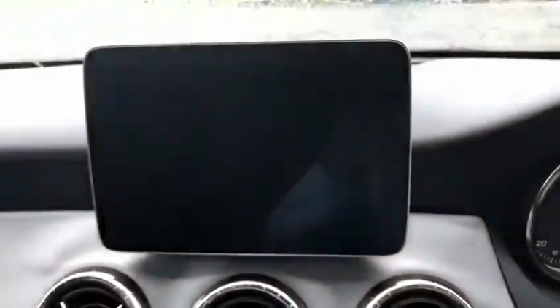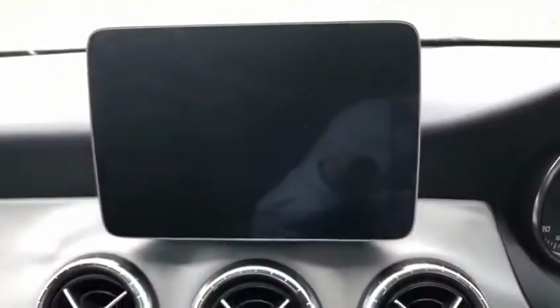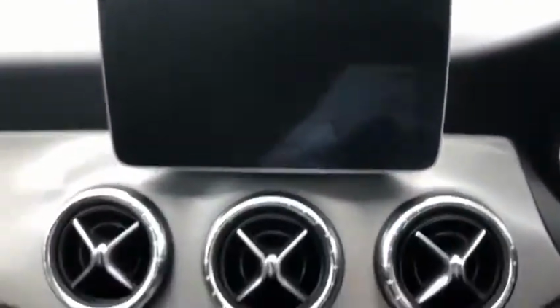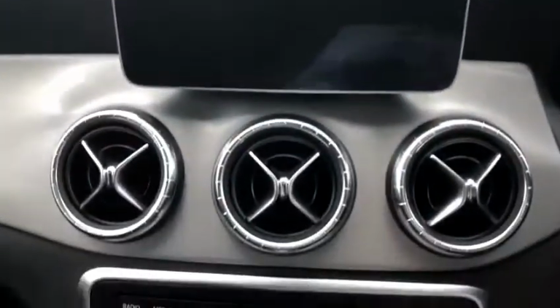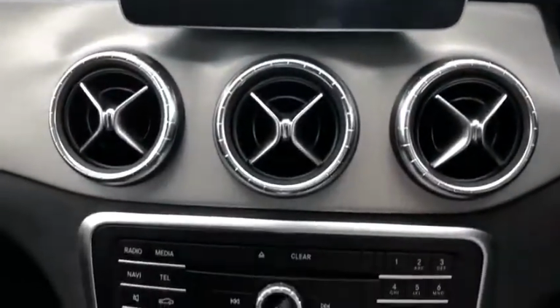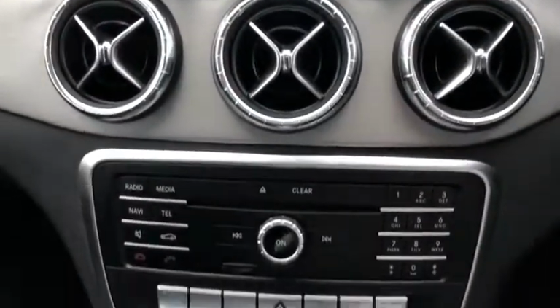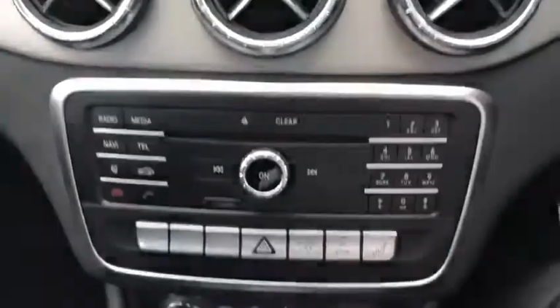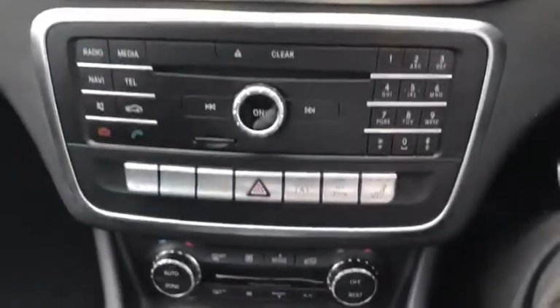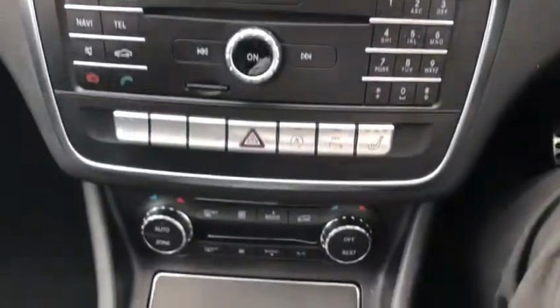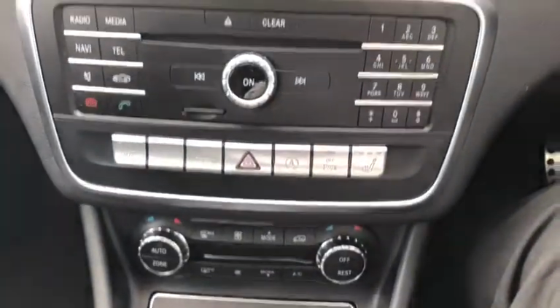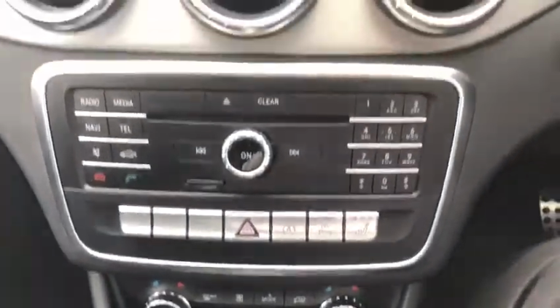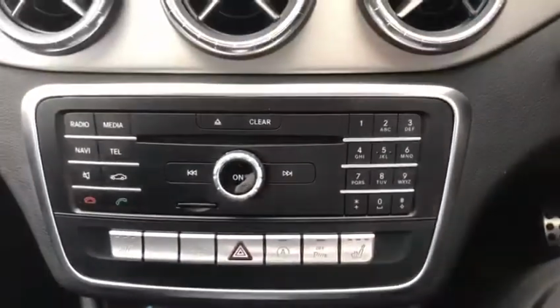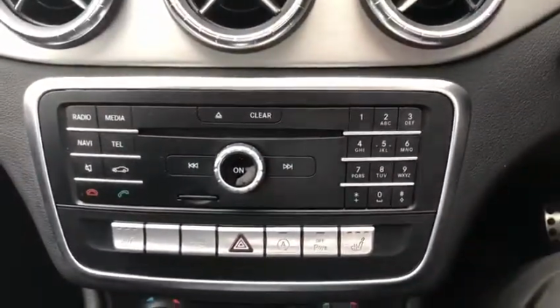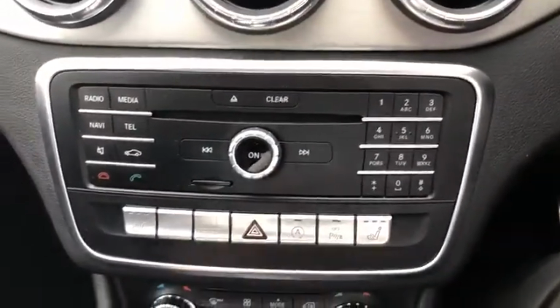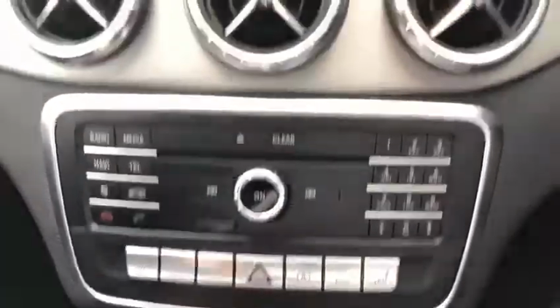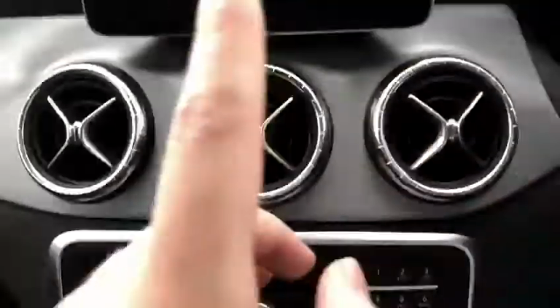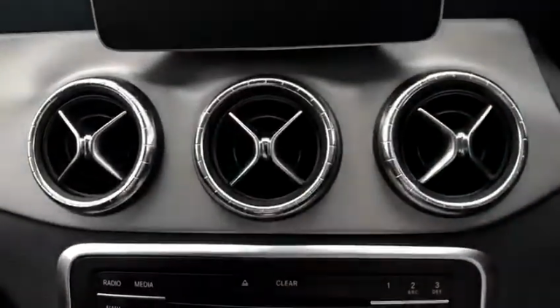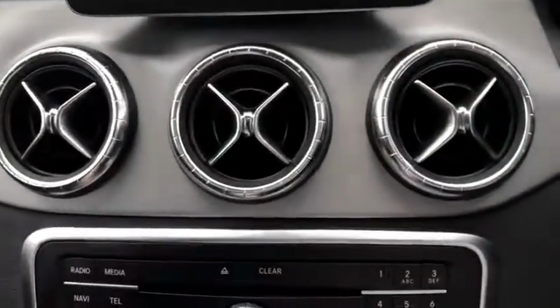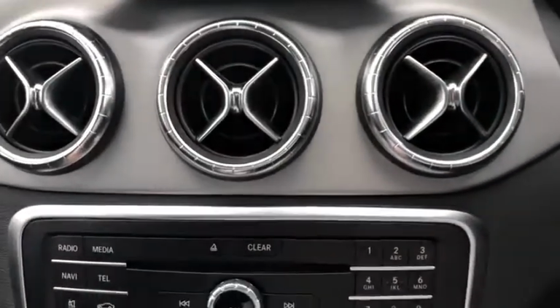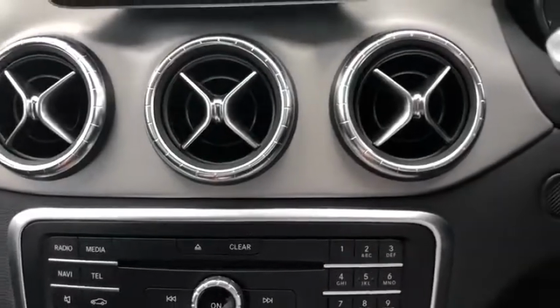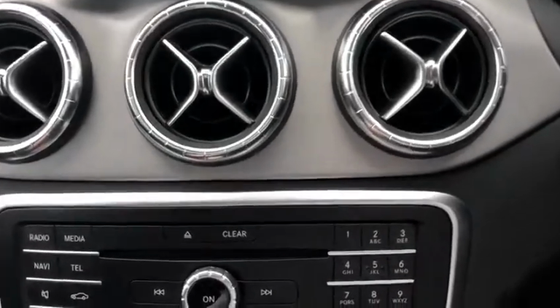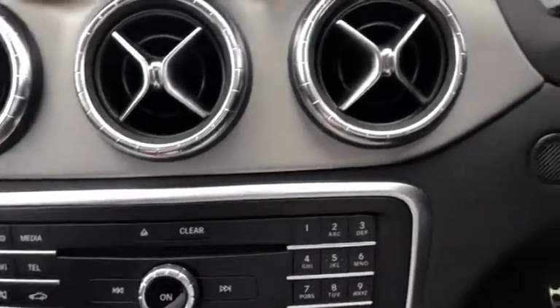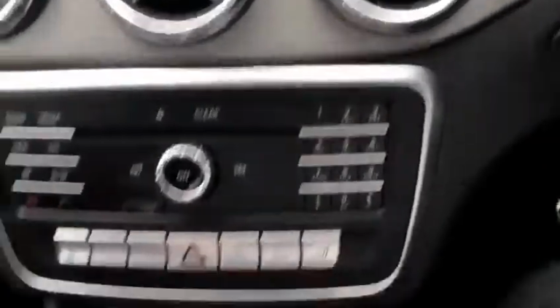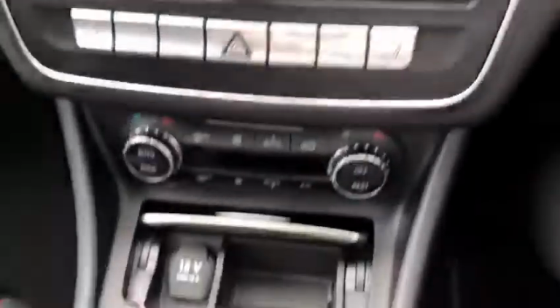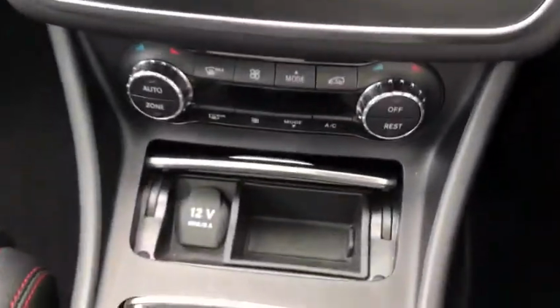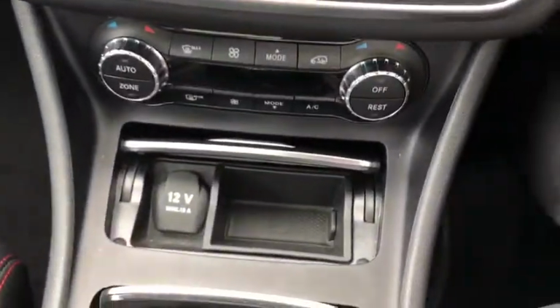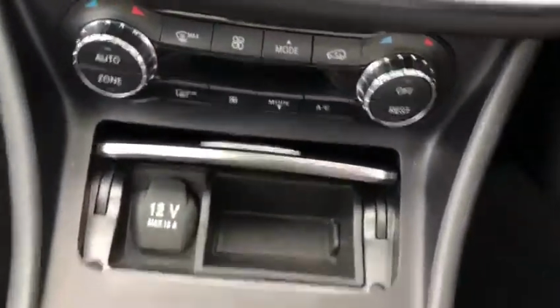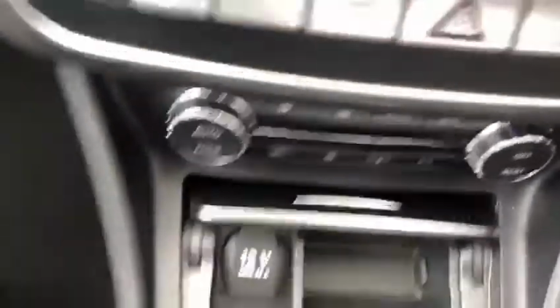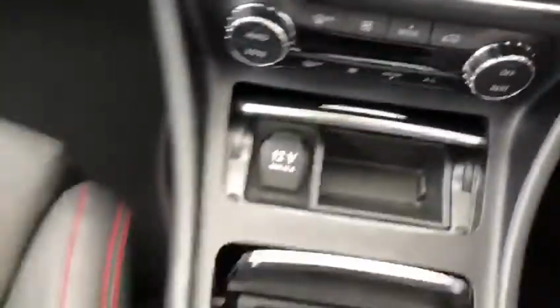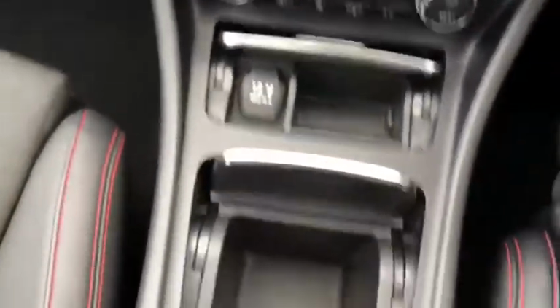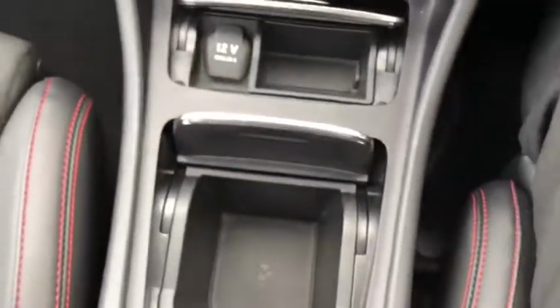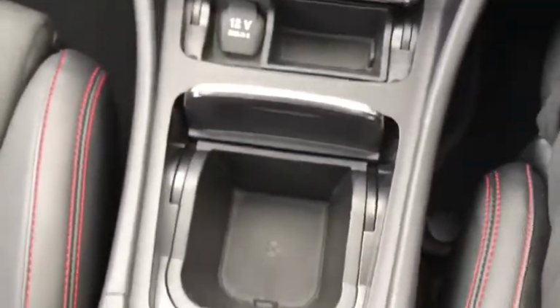Mercedes-Benz media display. You've got your air con and your radio functions down here, as well as sat nav equipped on the display. There's also a 12 volt port and storage keys.